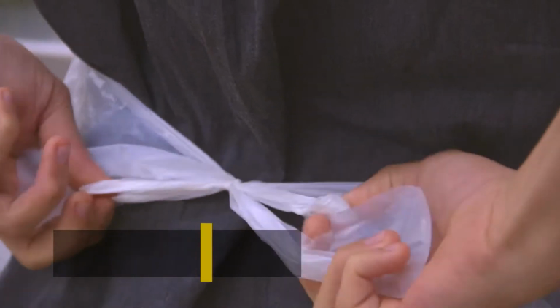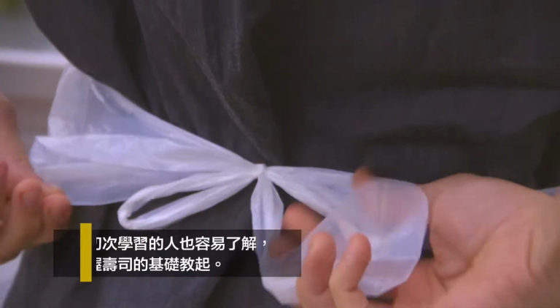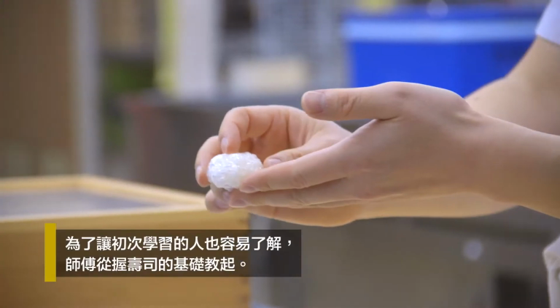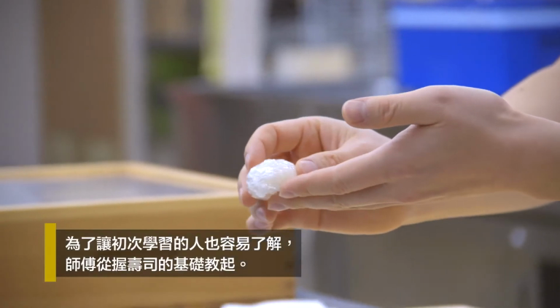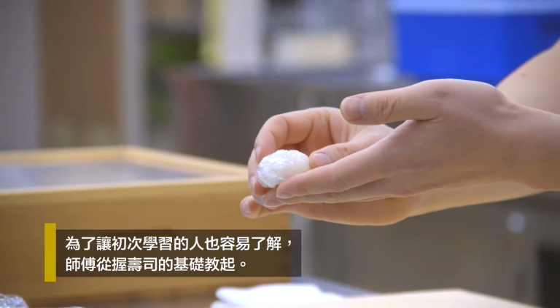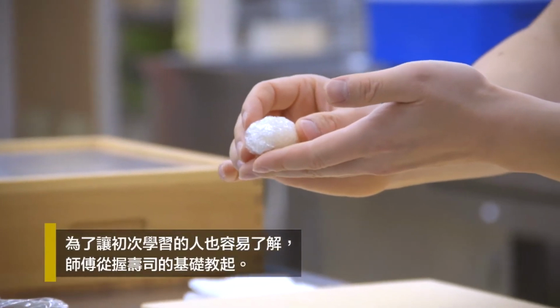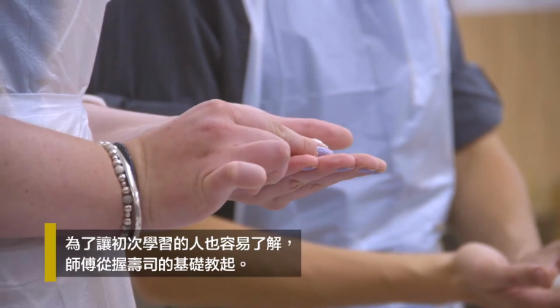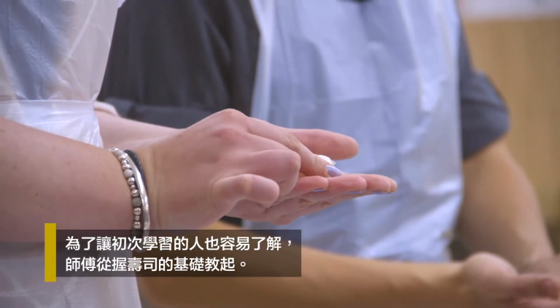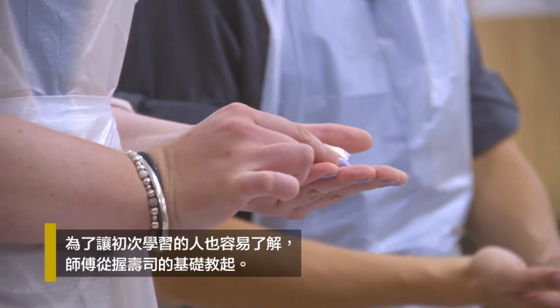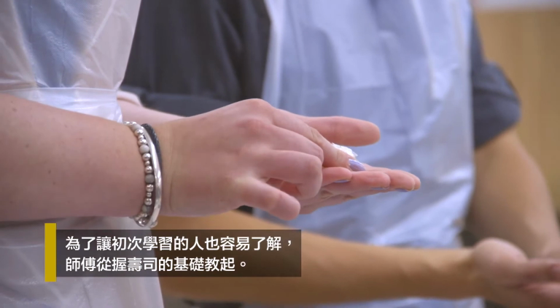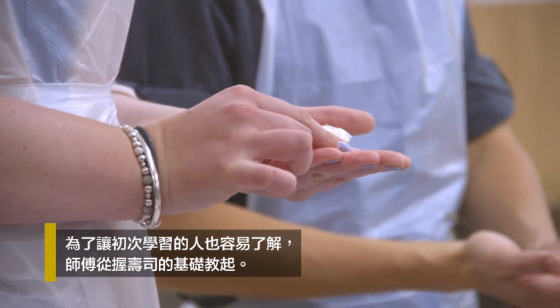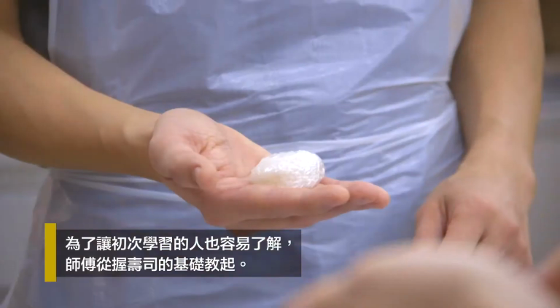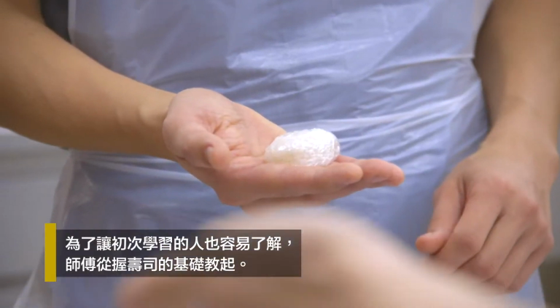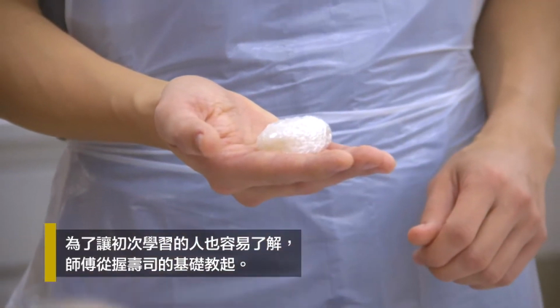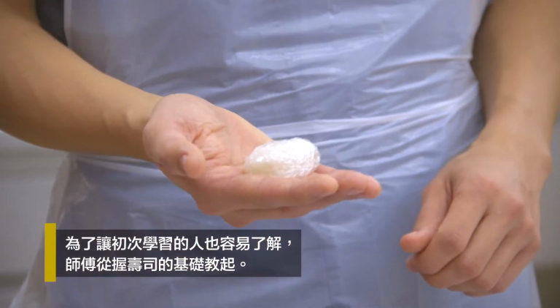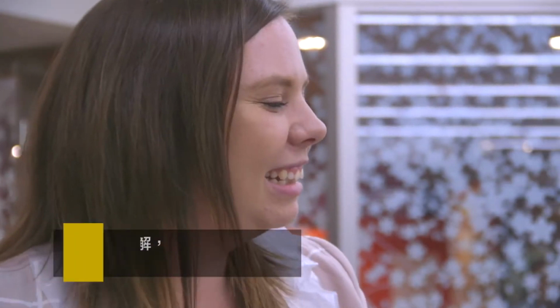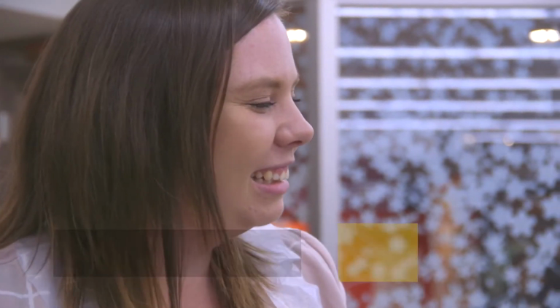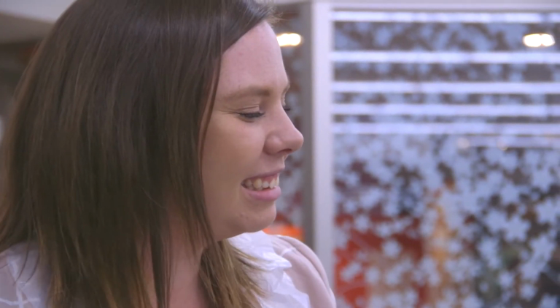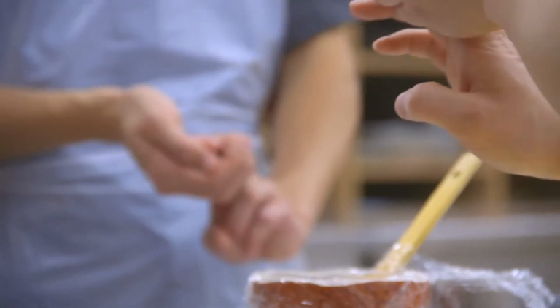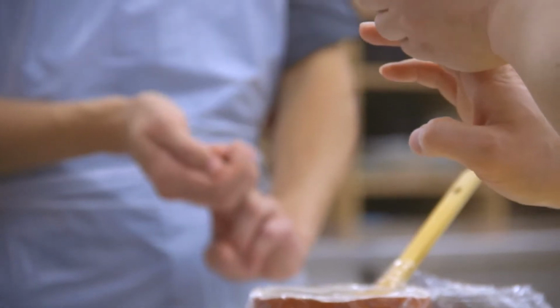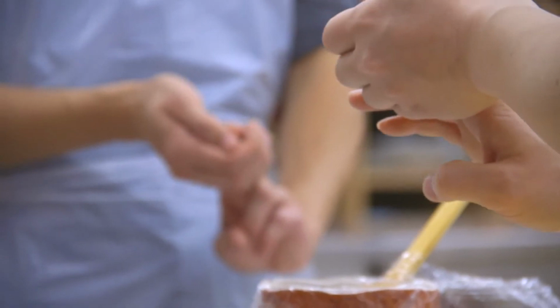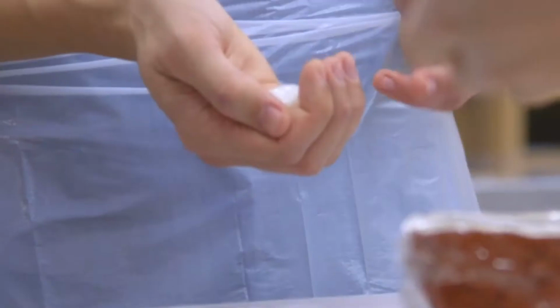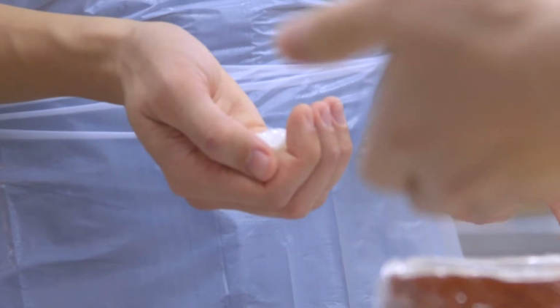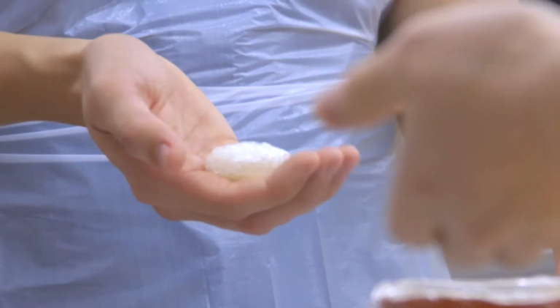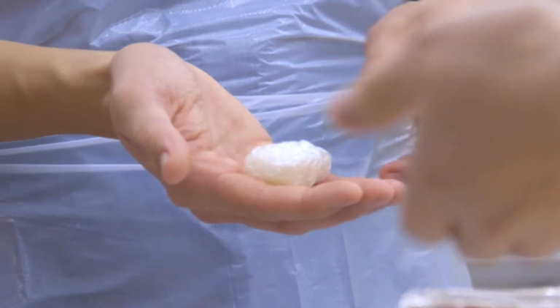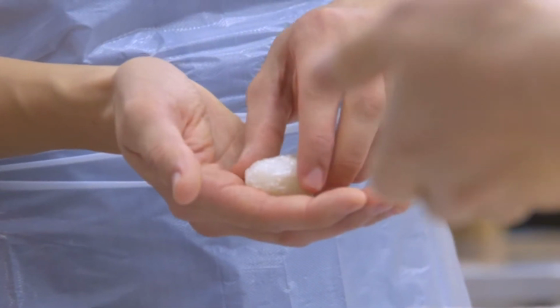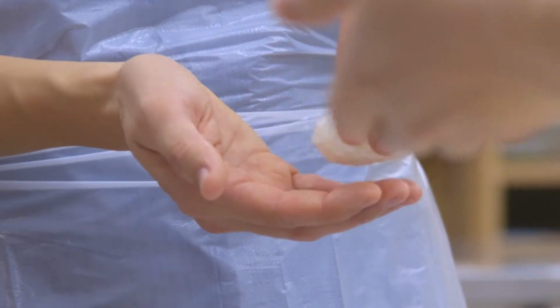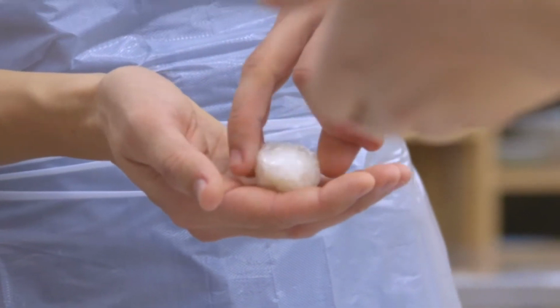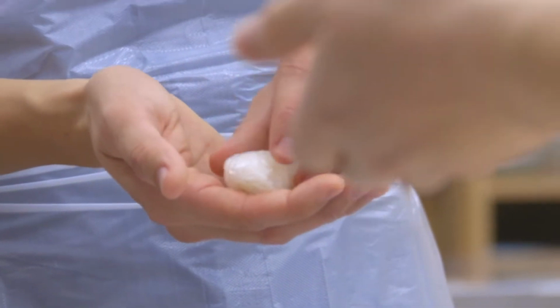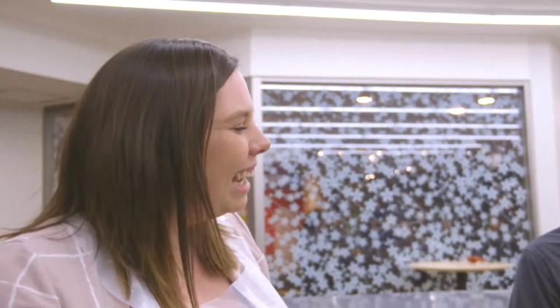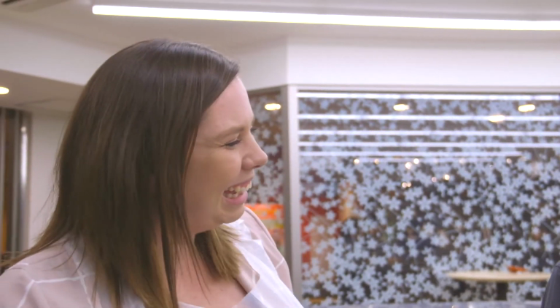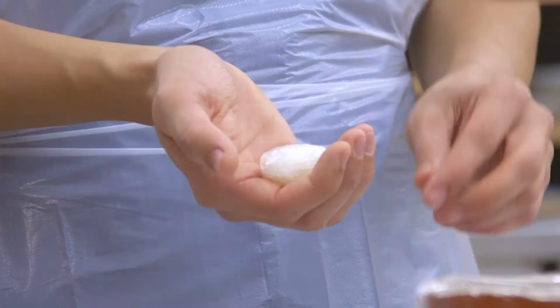Turn to the fish side on top. Press the side gently. These four fingers are closed. Turn clockwise 180 degrees. Please smooth down.